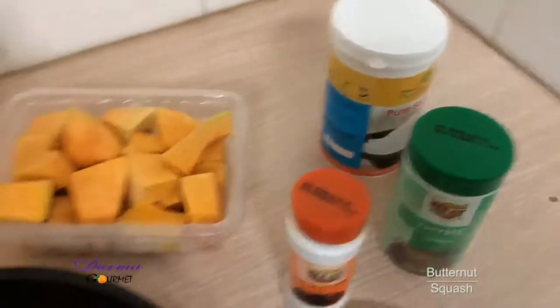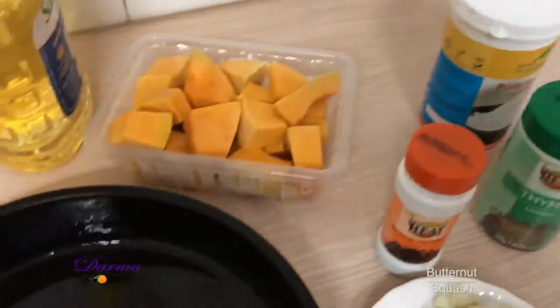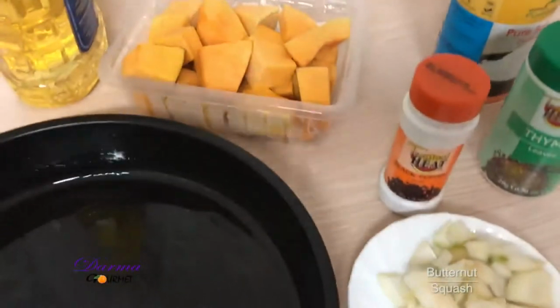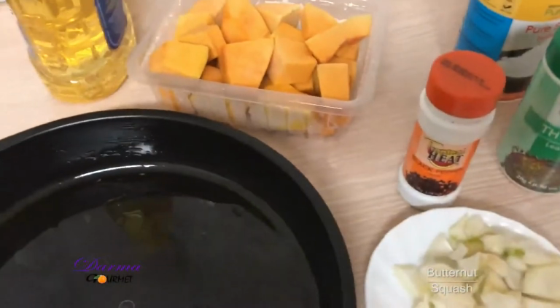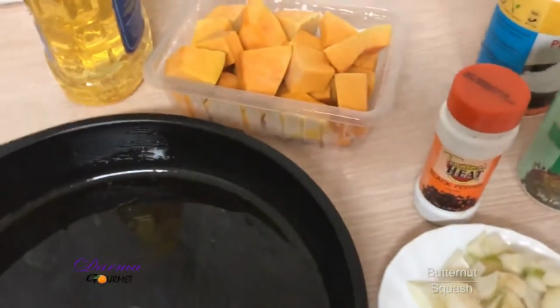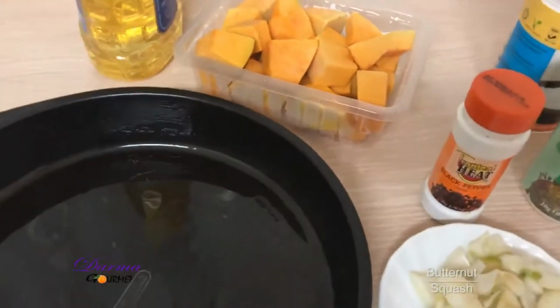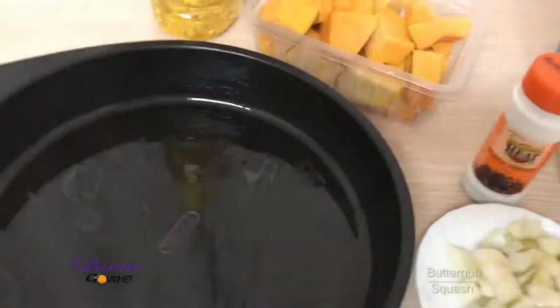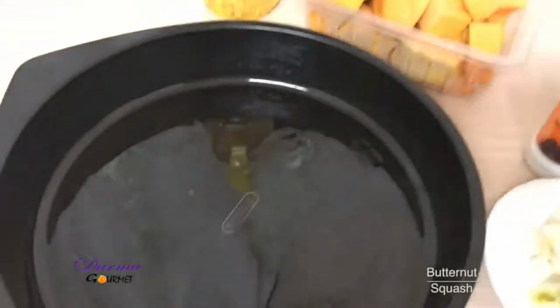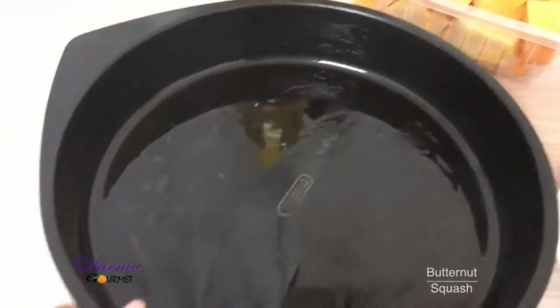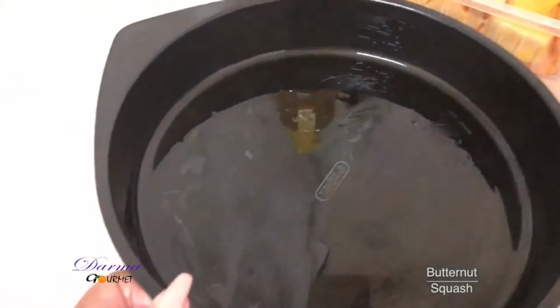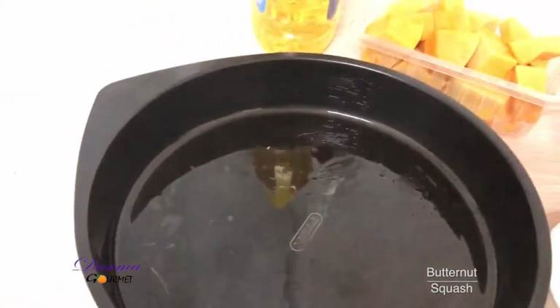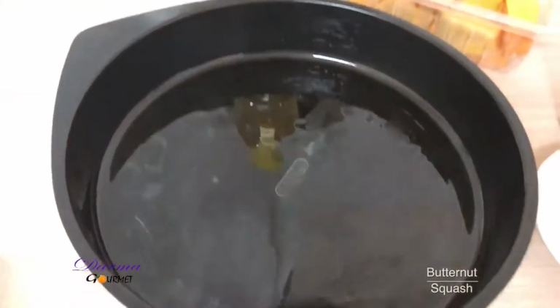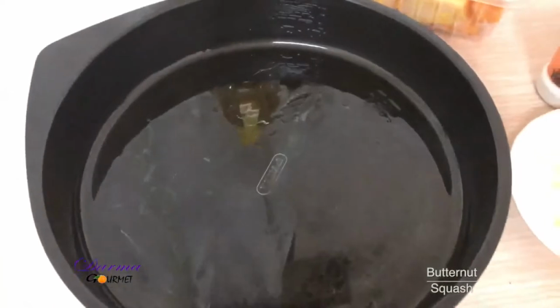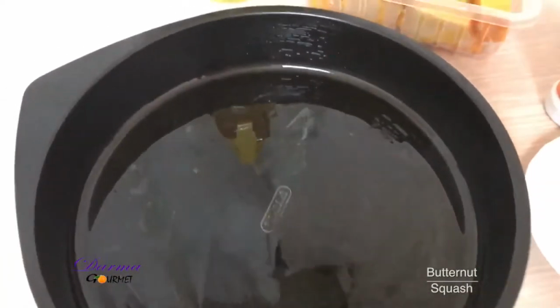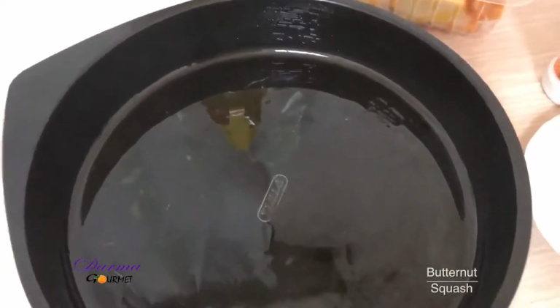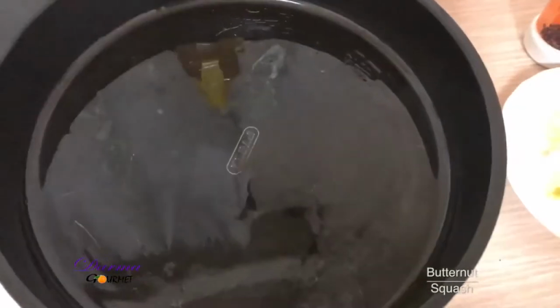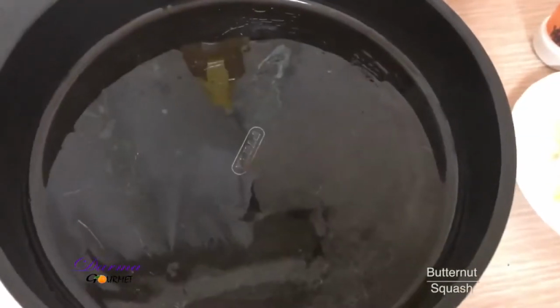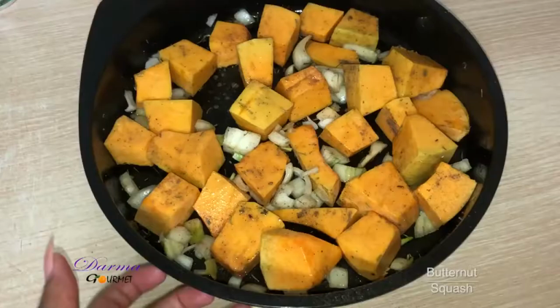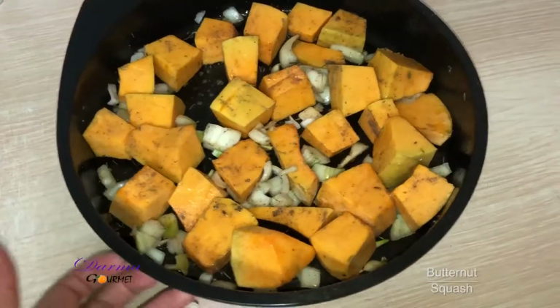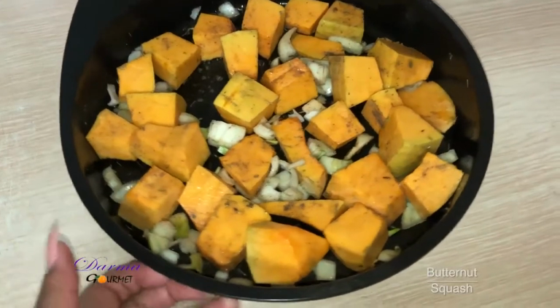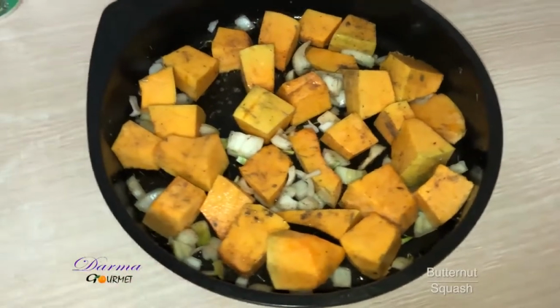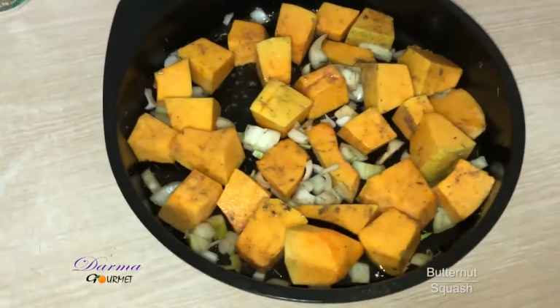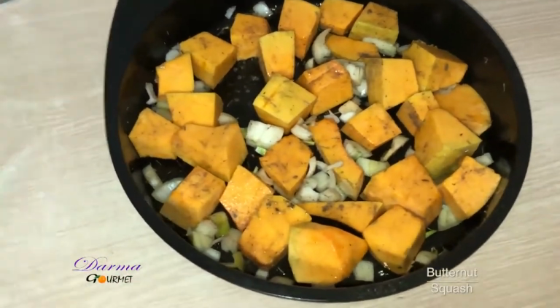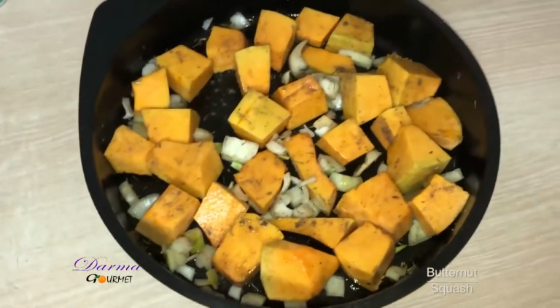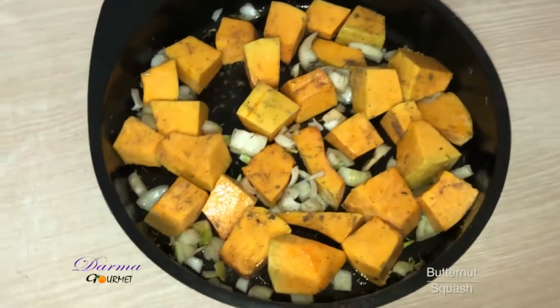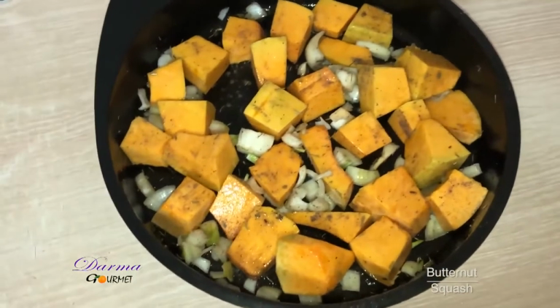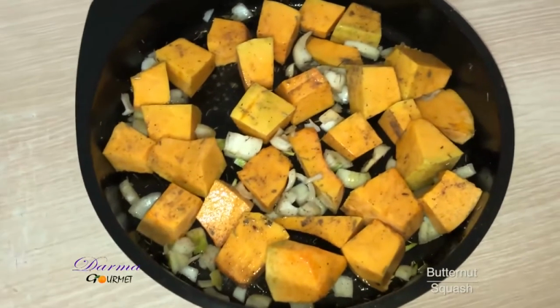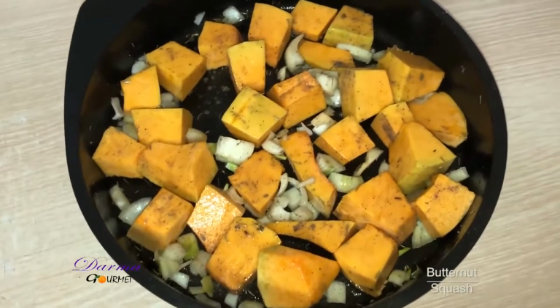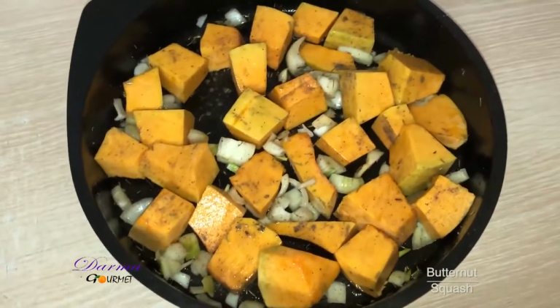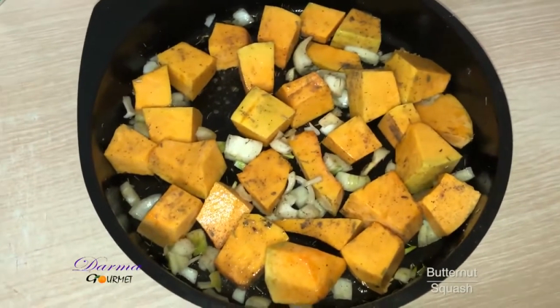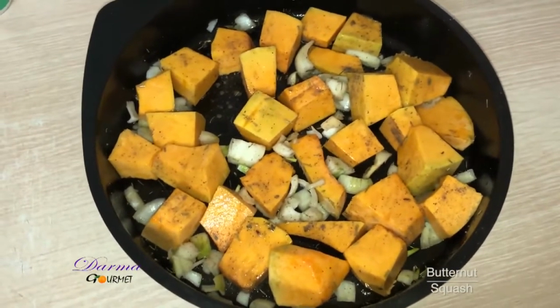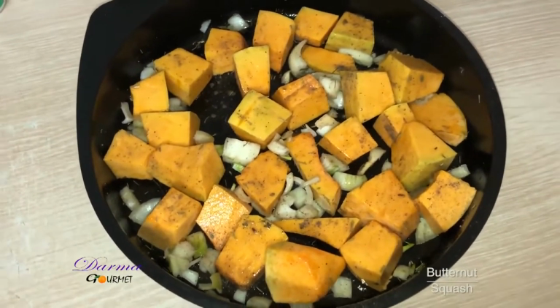I just mix all the ingredients together and I've oiled my pan and put it in an oven. This is my well-mixed butternut — now I'll place this in an oven for 24 minutes.